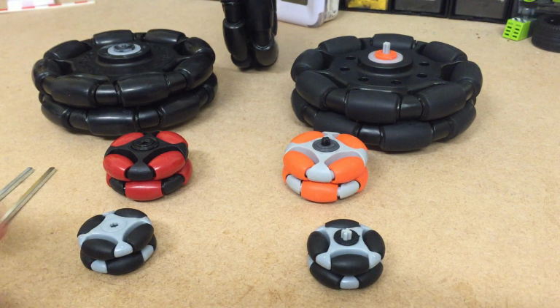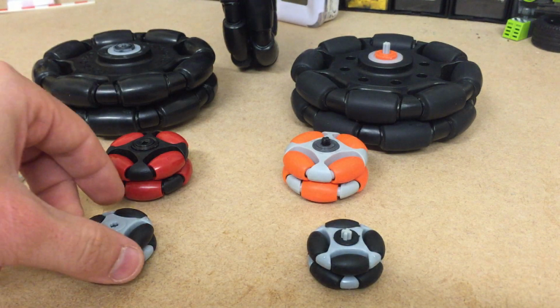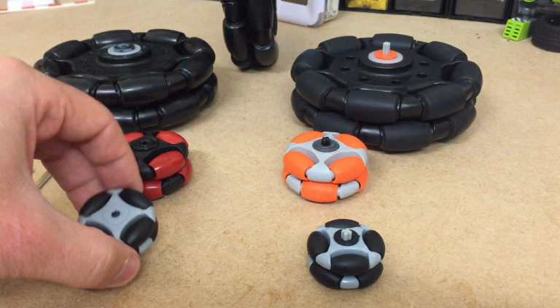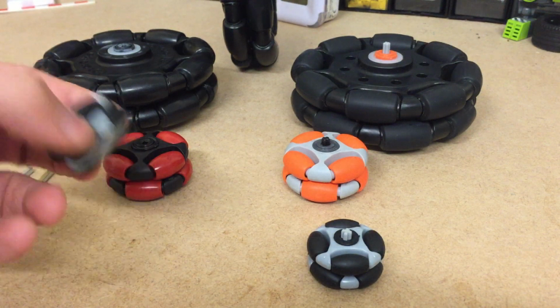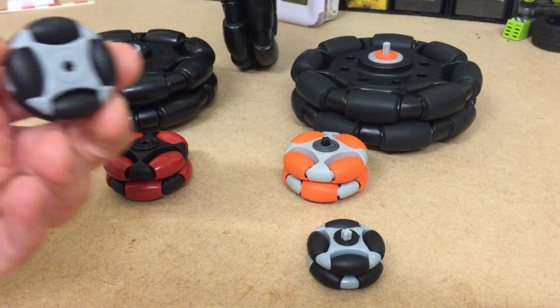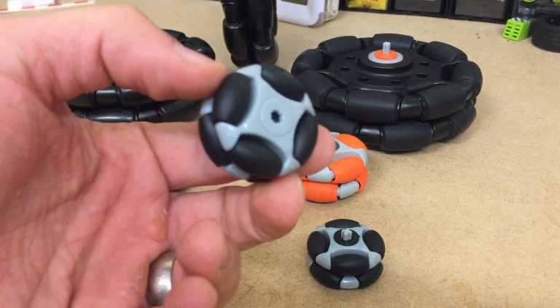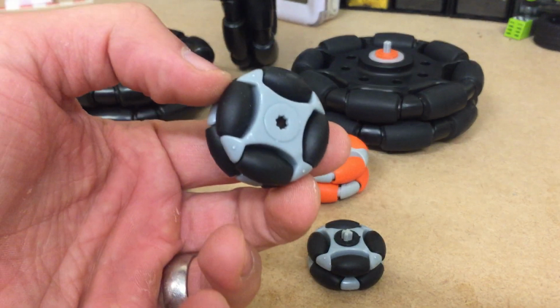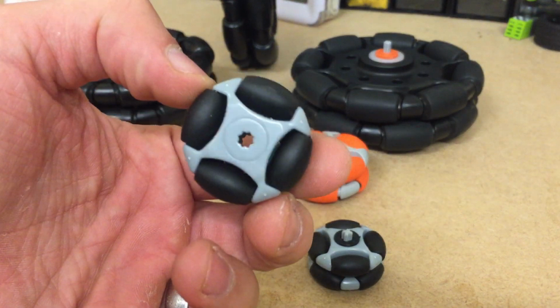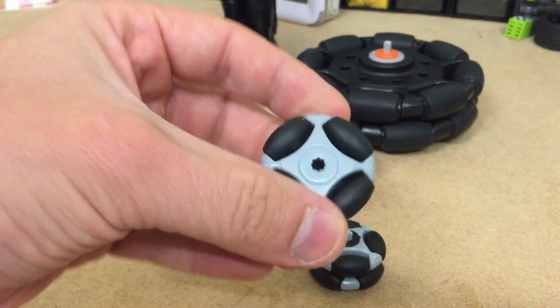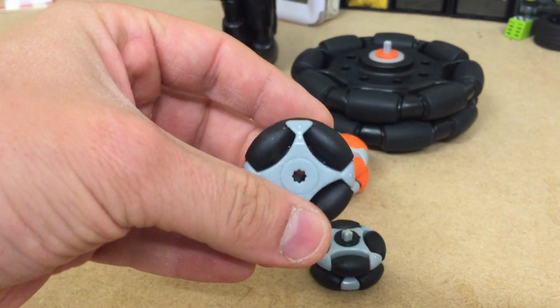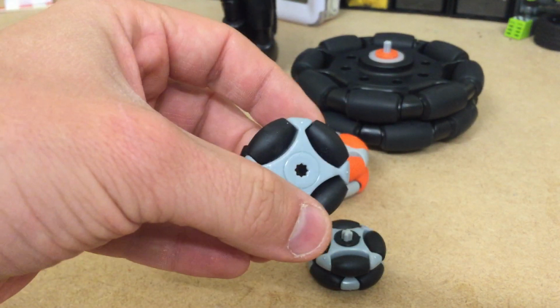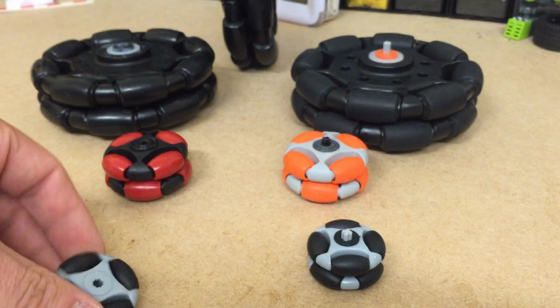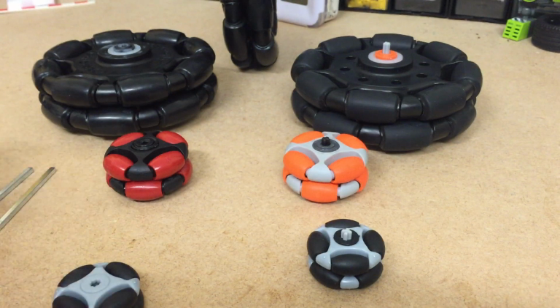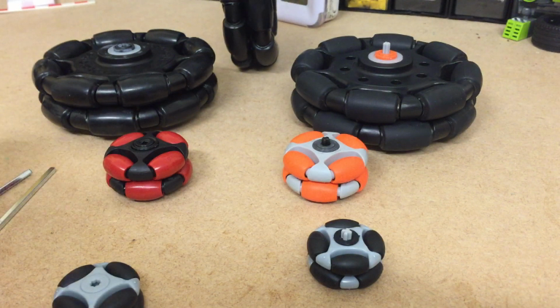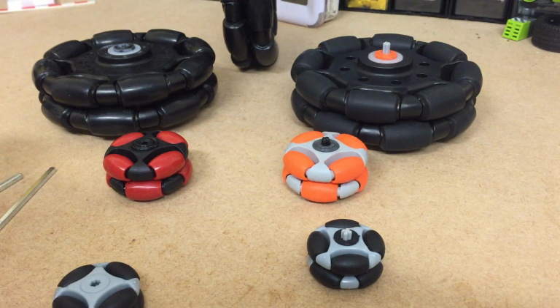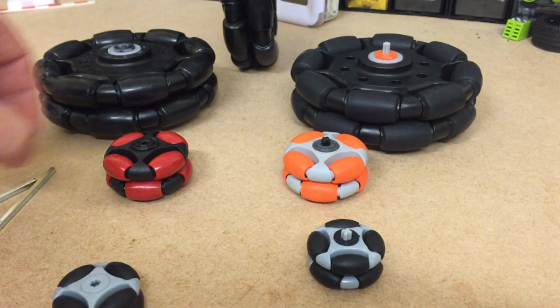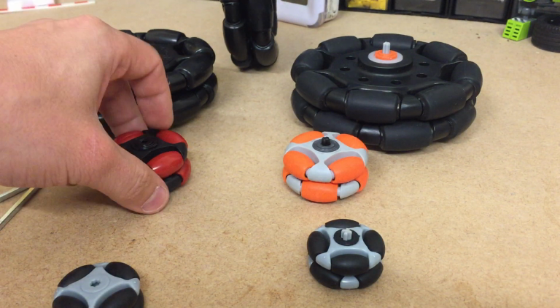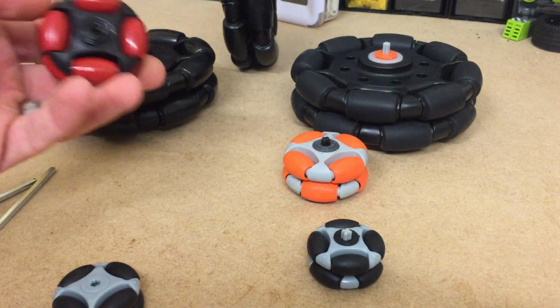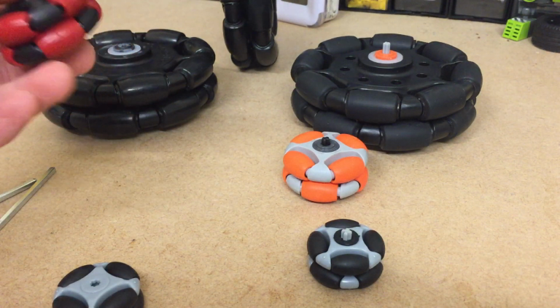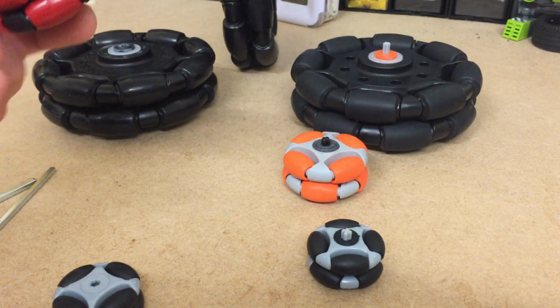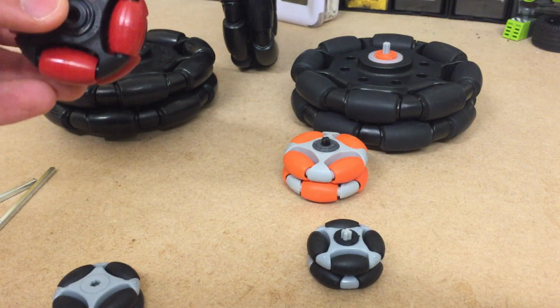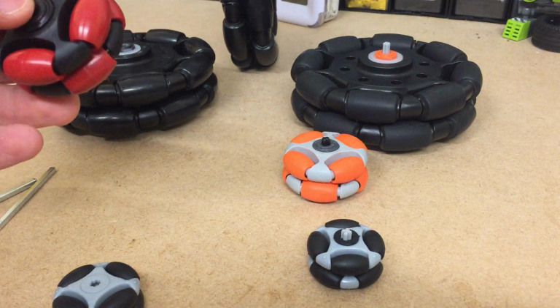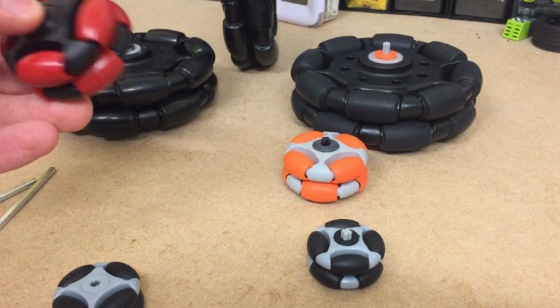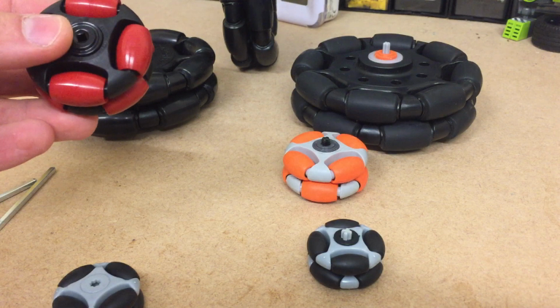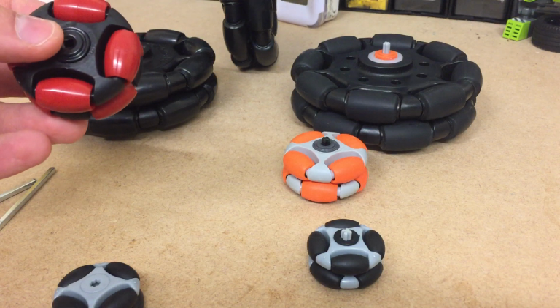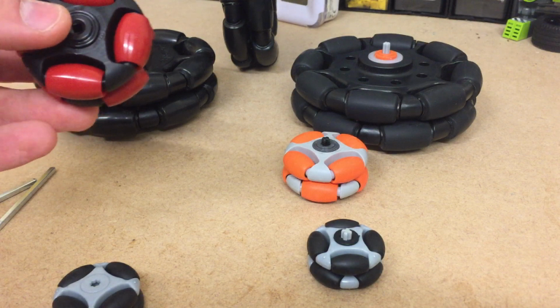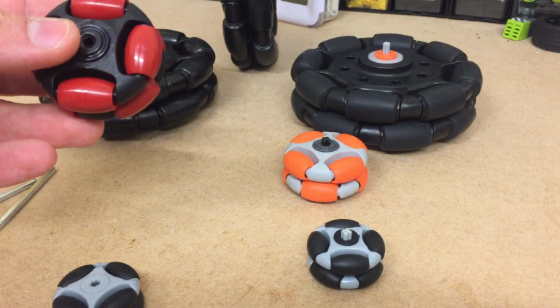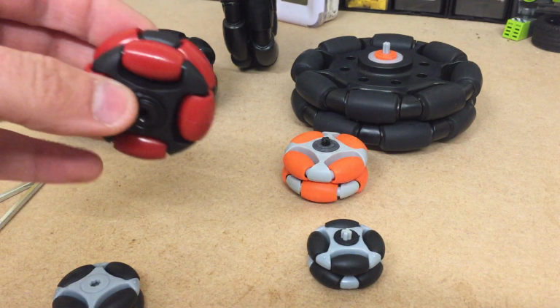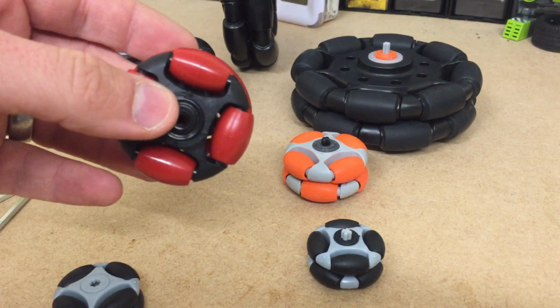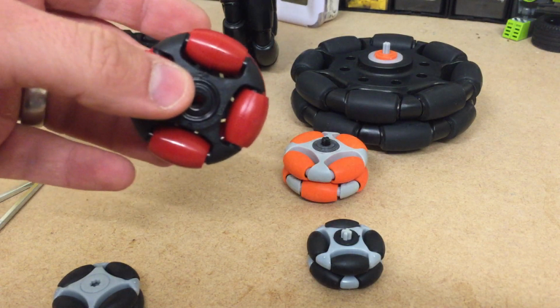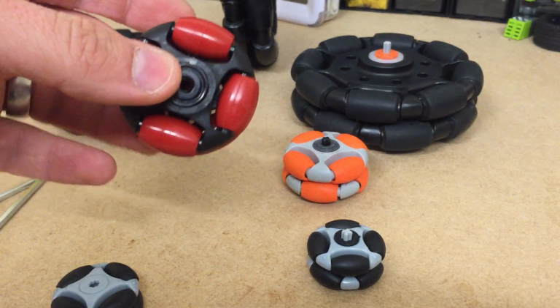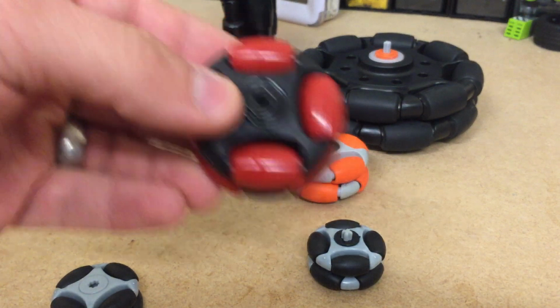I also have Vex hub fitted omnidirectional wheels. I've just started exploring Vex, trying out the new stuff. My theory is if you know all about the platforms you can say what the strength of one is versus another.